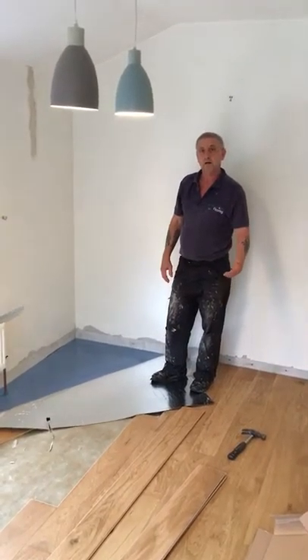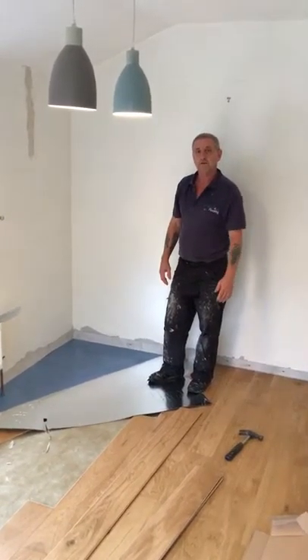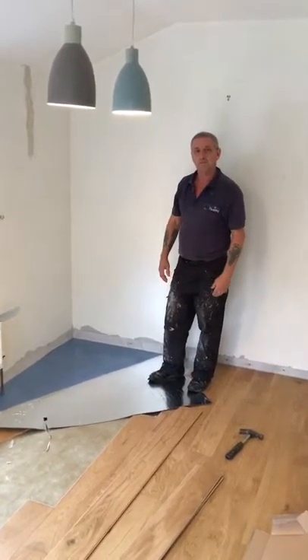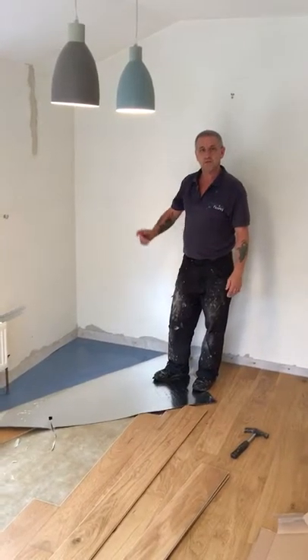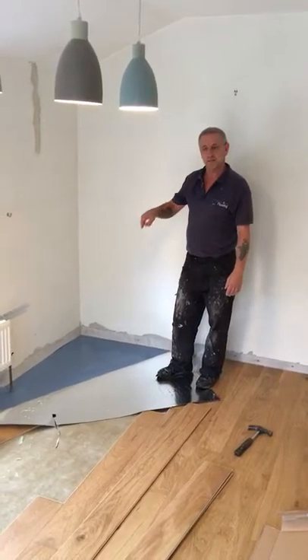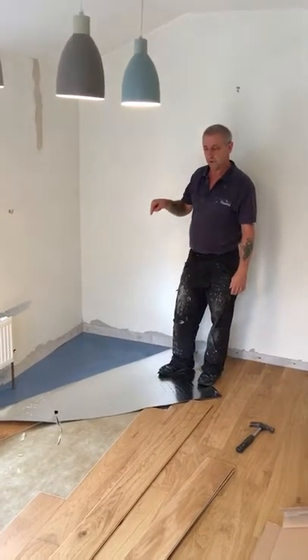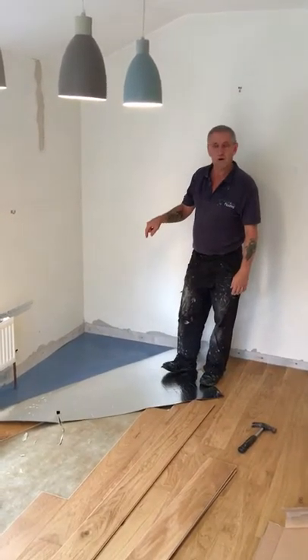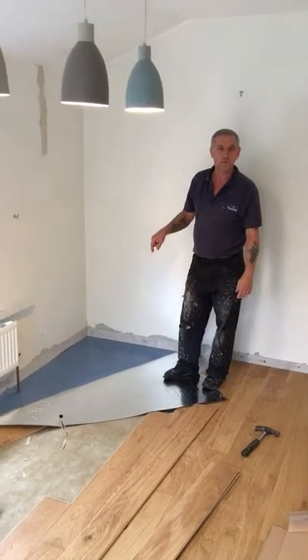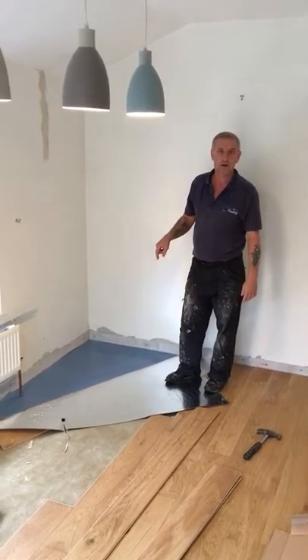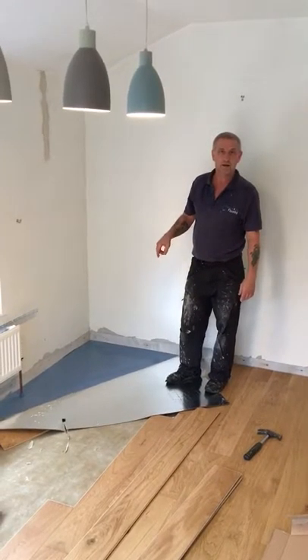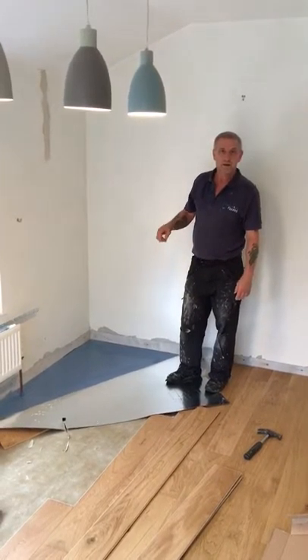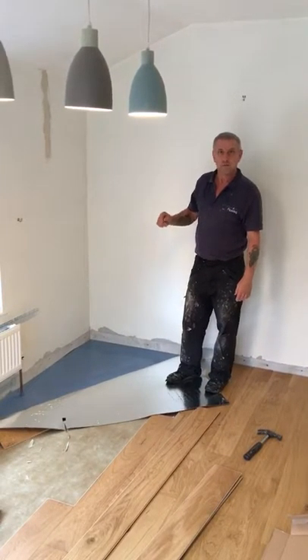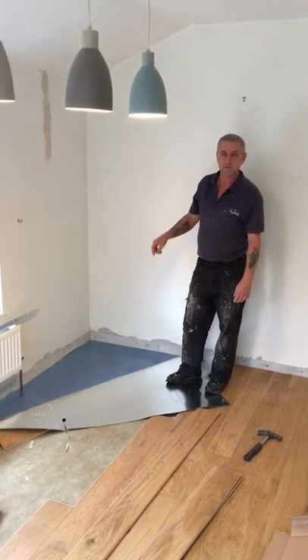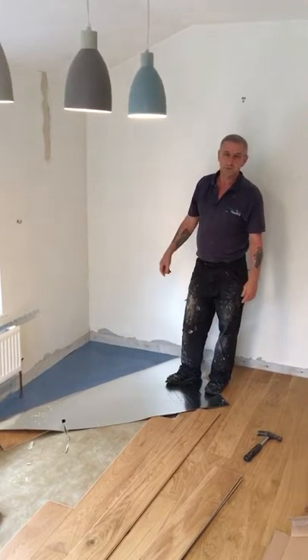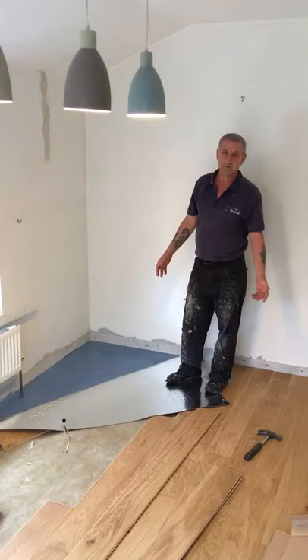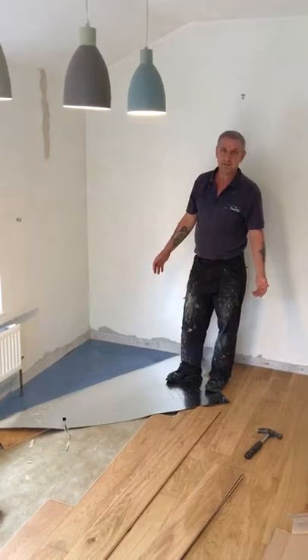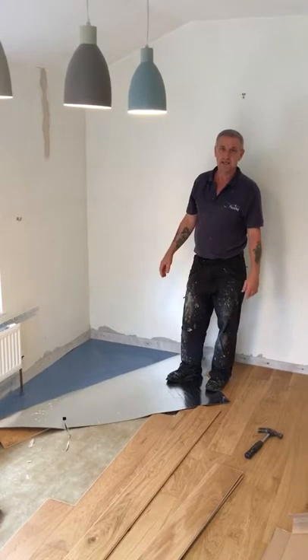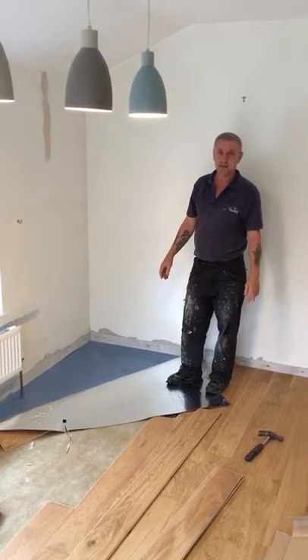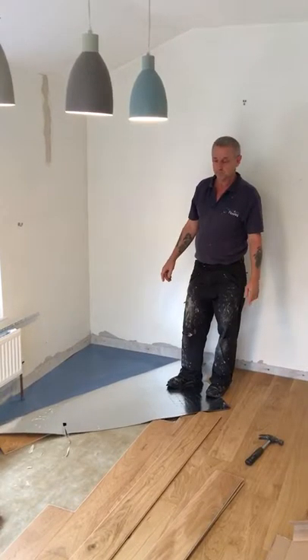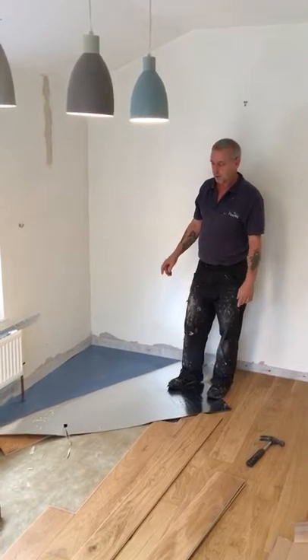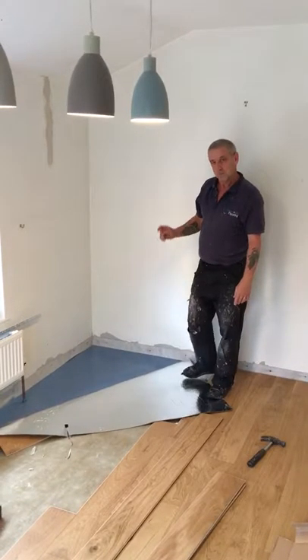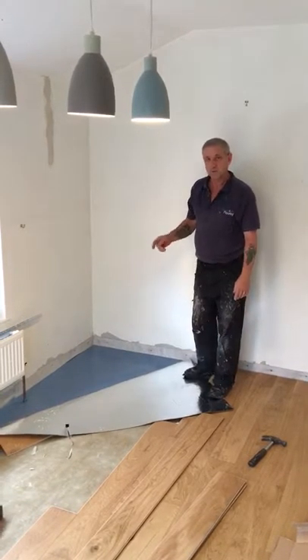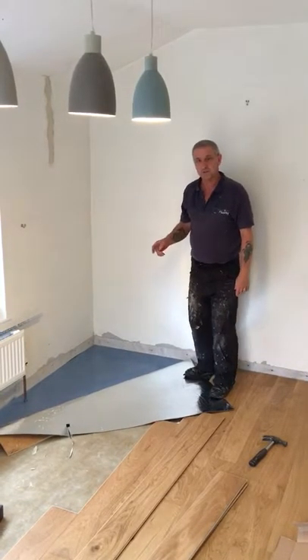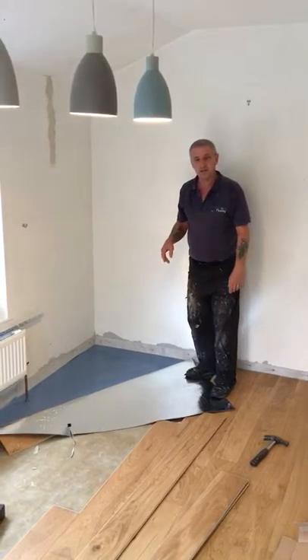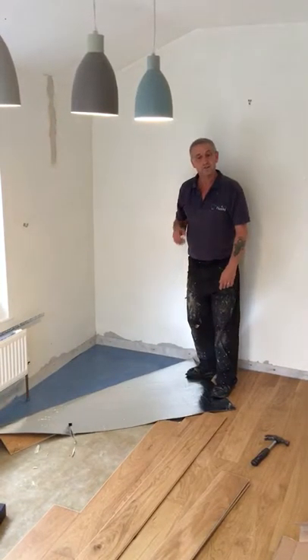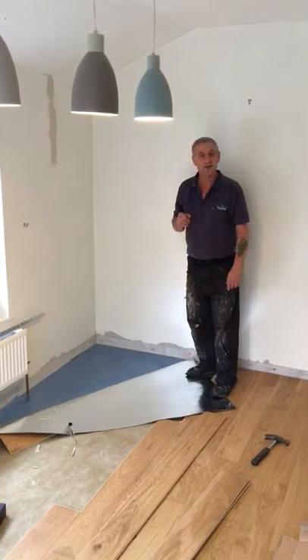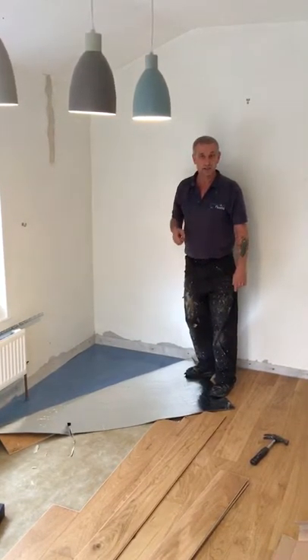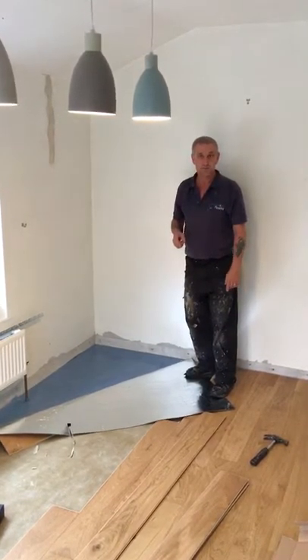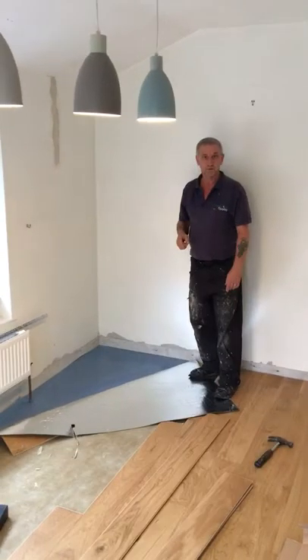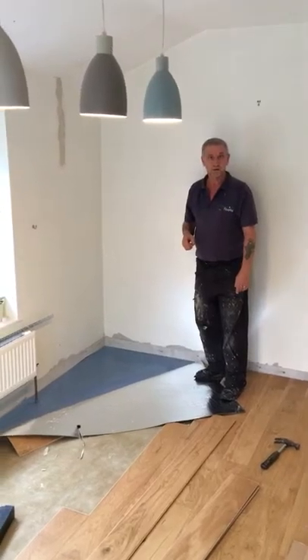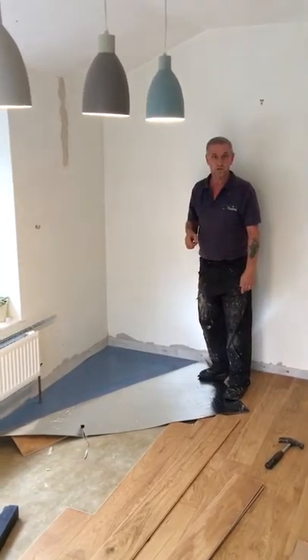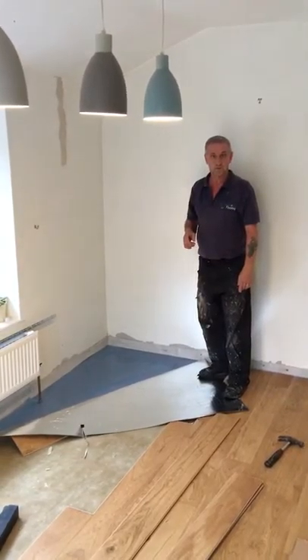Hello there, my name's Ian. I'm a floor layer. I've been doing this for about 30 years now and what I'm doing today is I'm laying an engineered board oak floor.